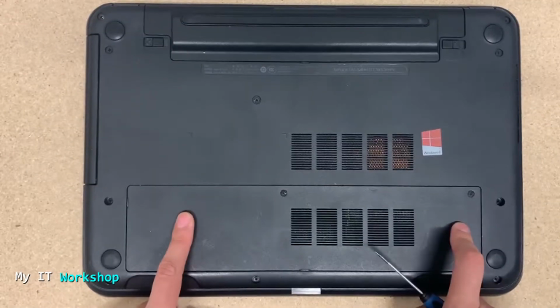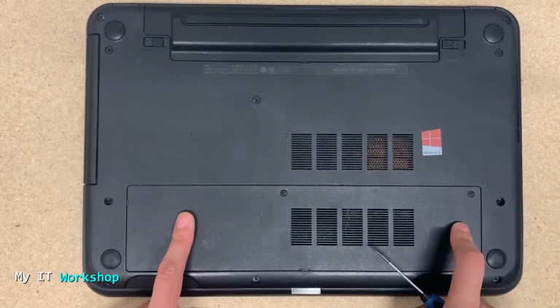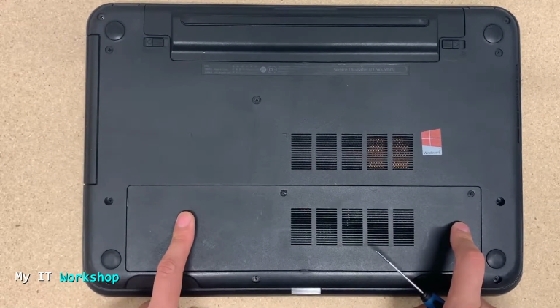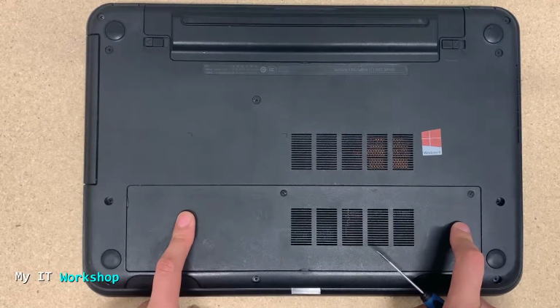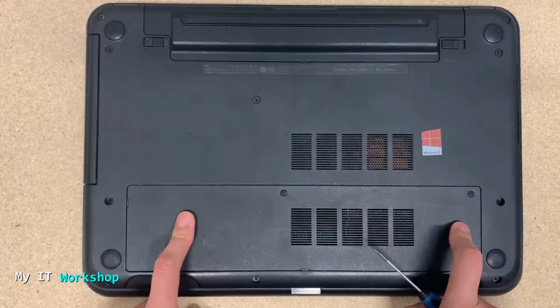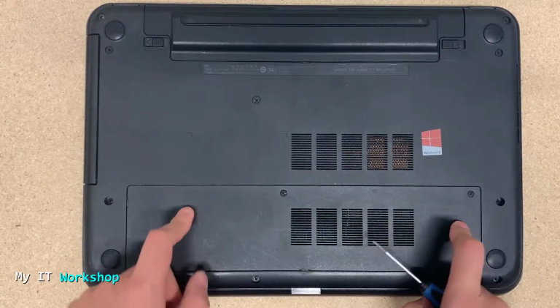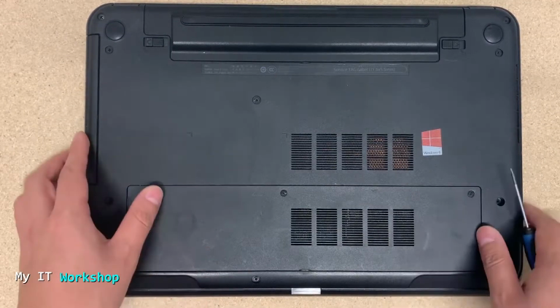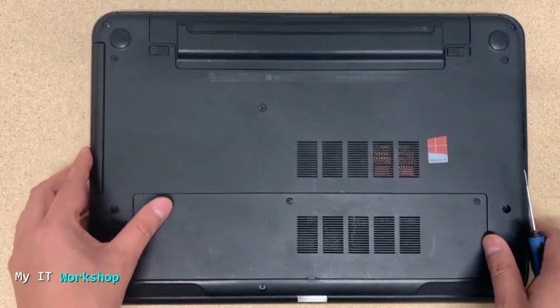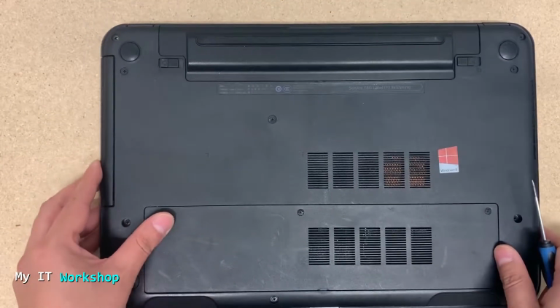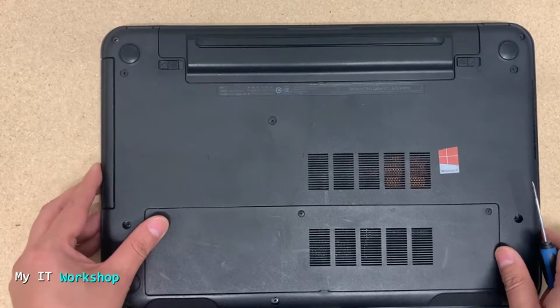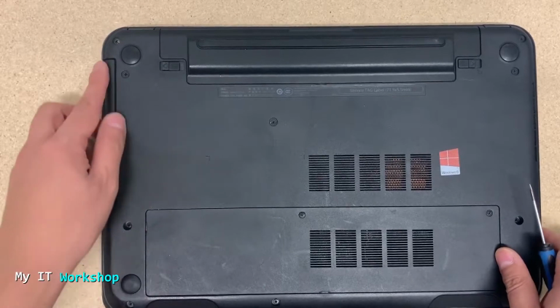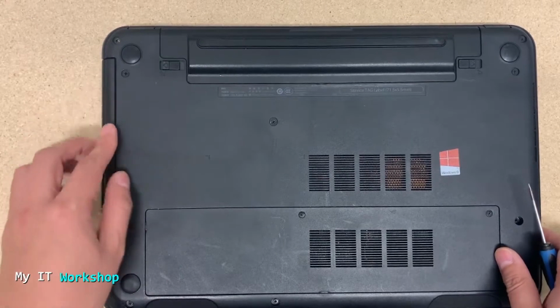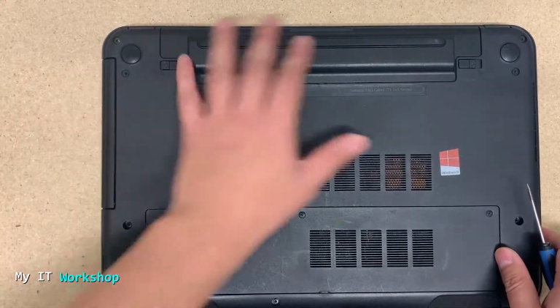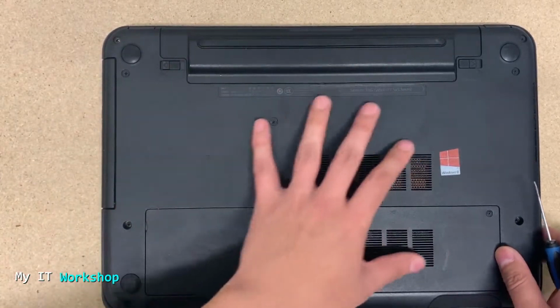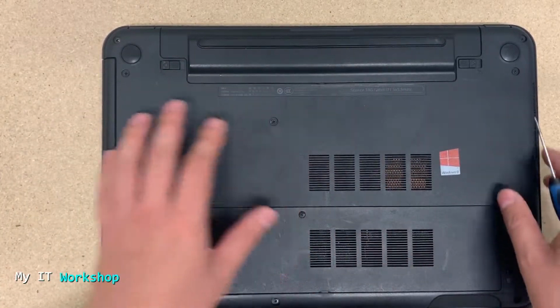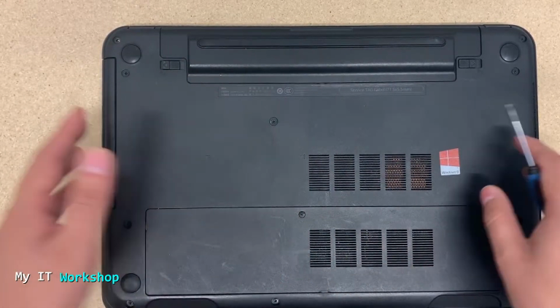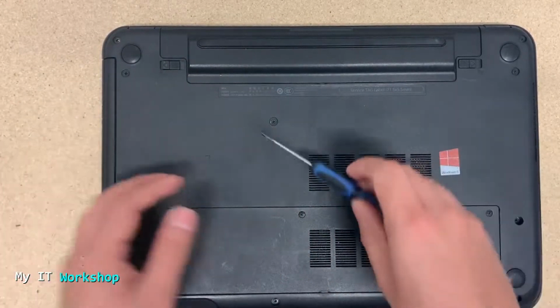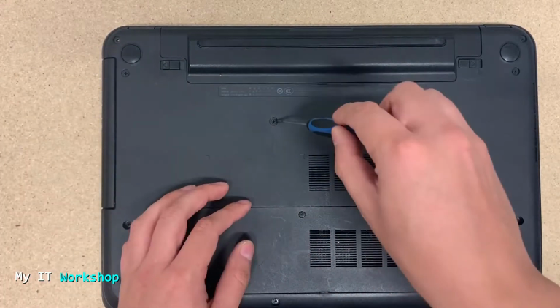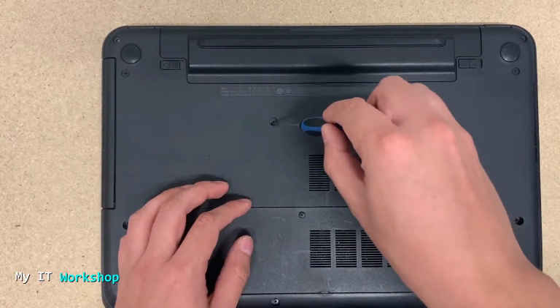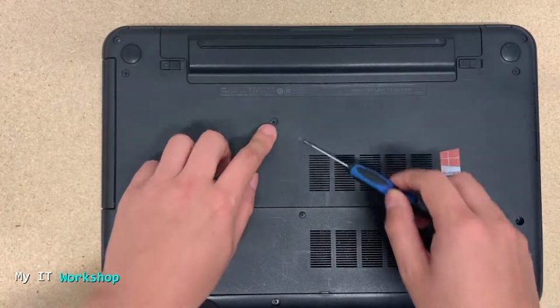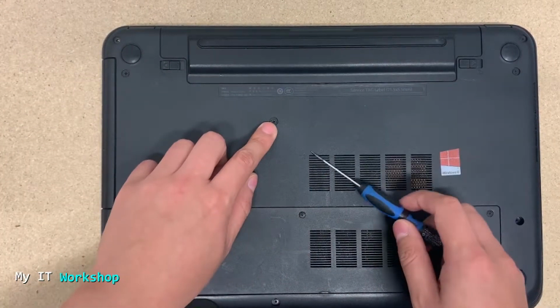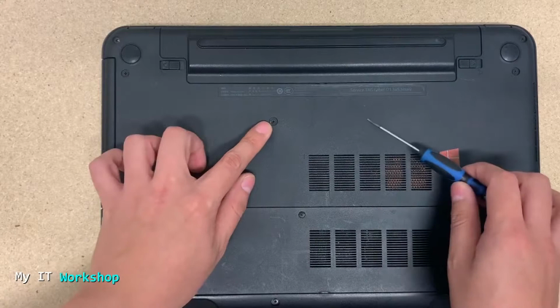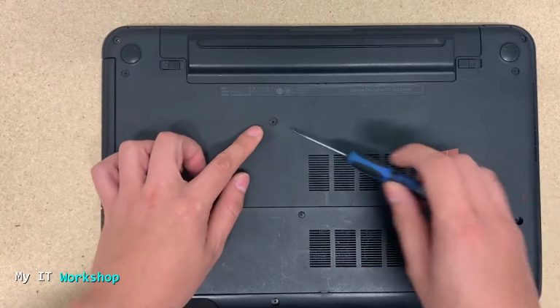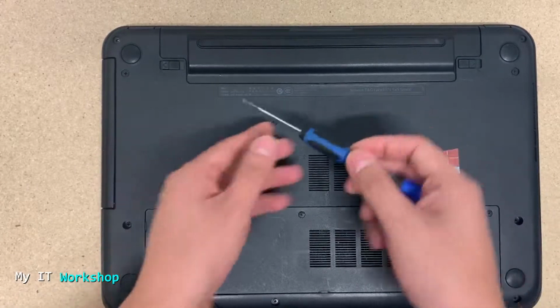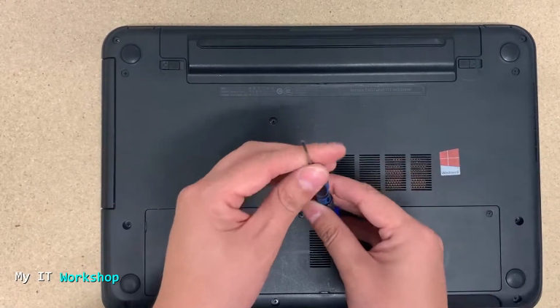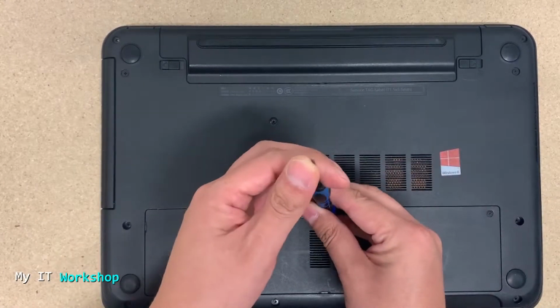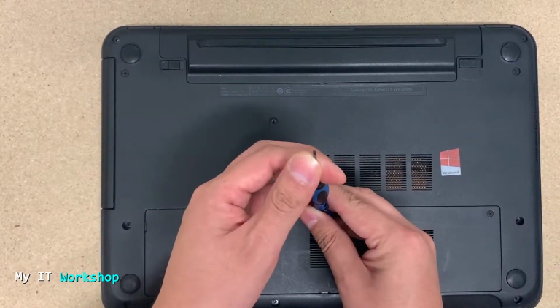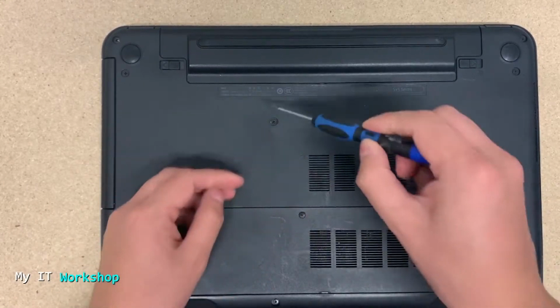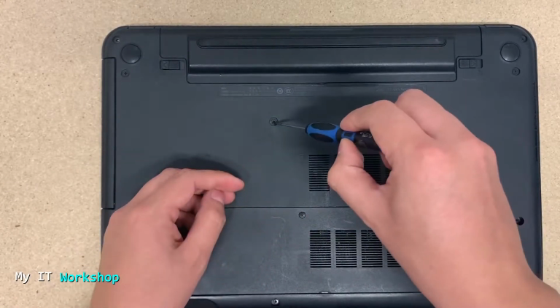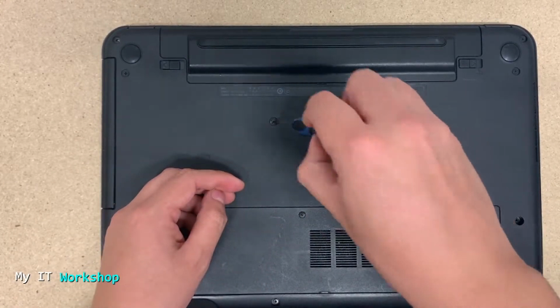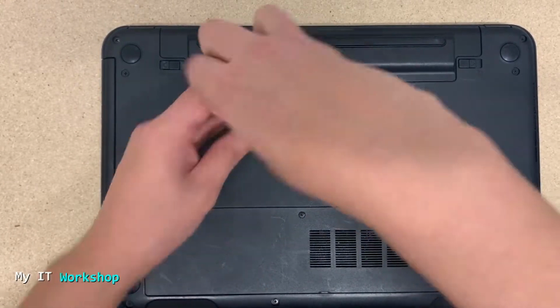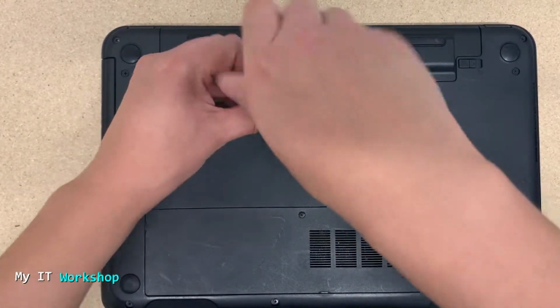What I like a lot about this model is that you can remove parts very easily. You have the hard drive on the left, the RAM in the middle, and the CMOS battery on the right. But we don't need to take those out for this video.